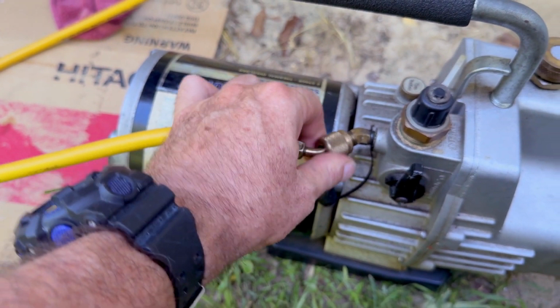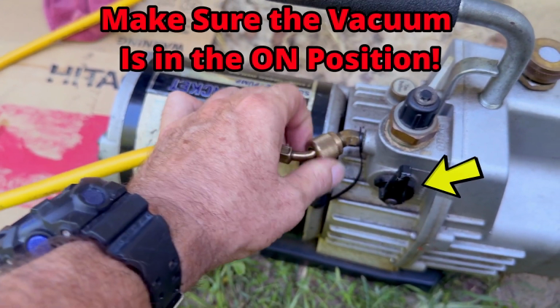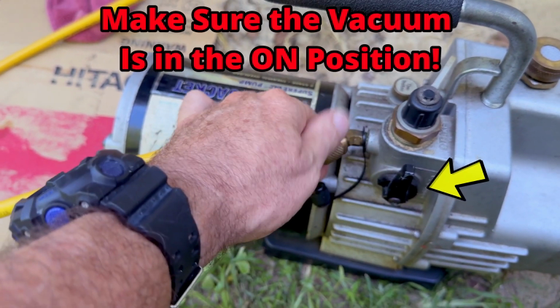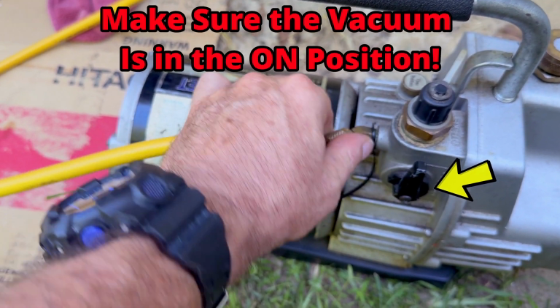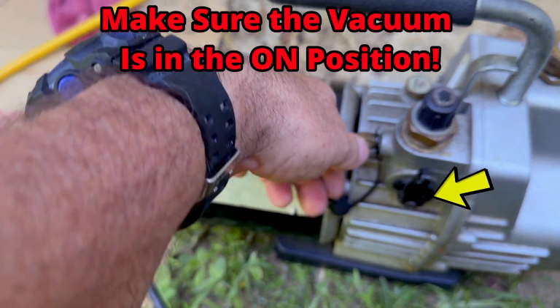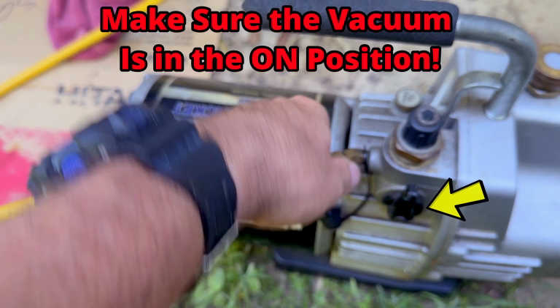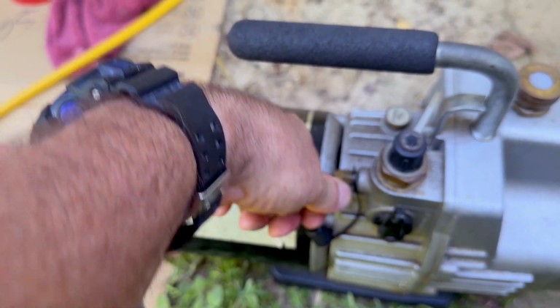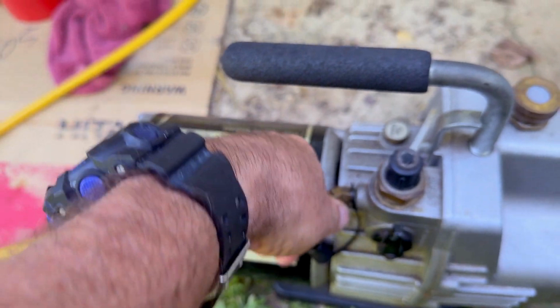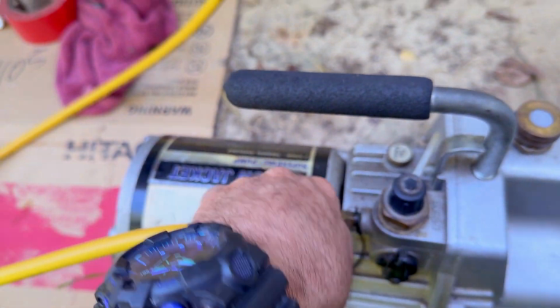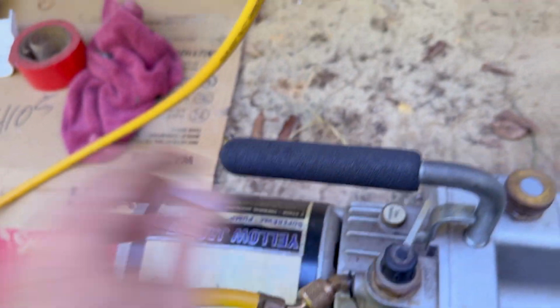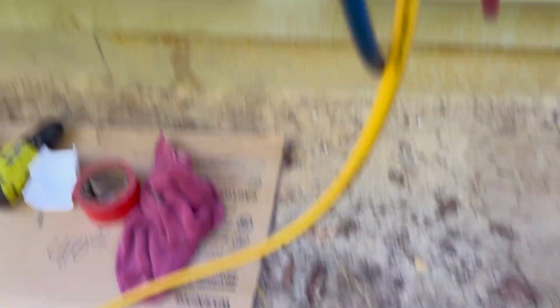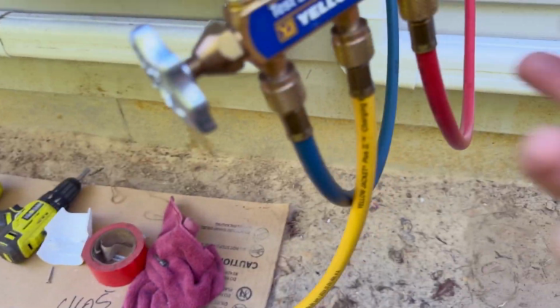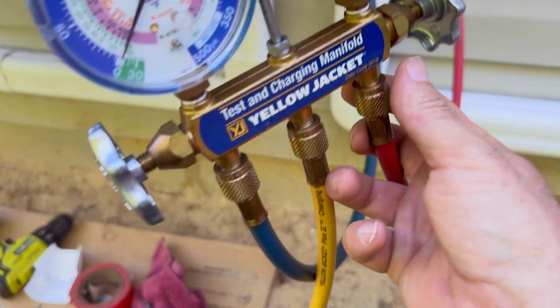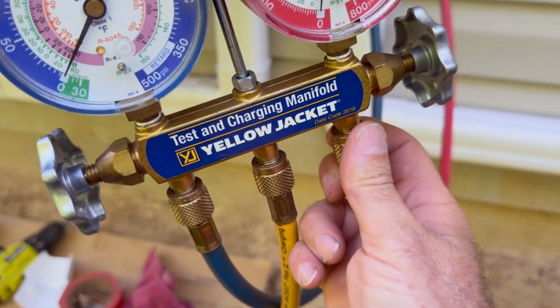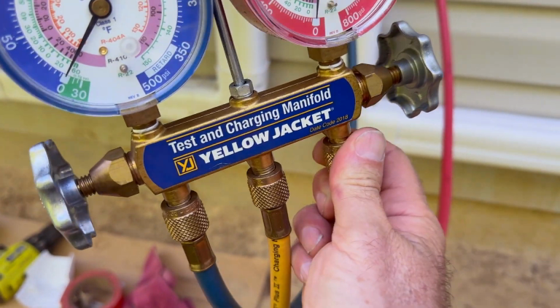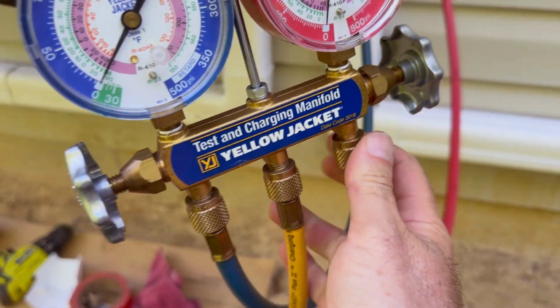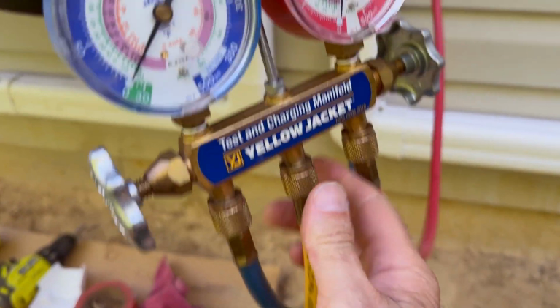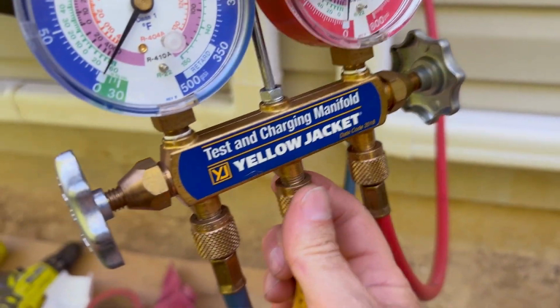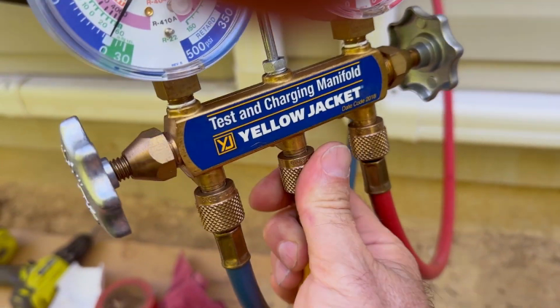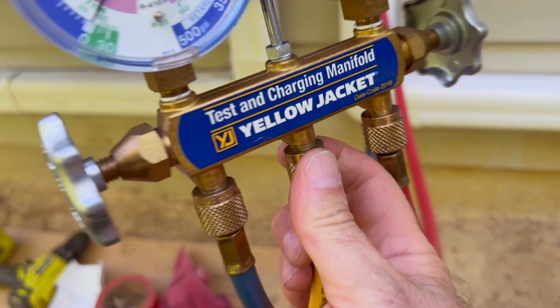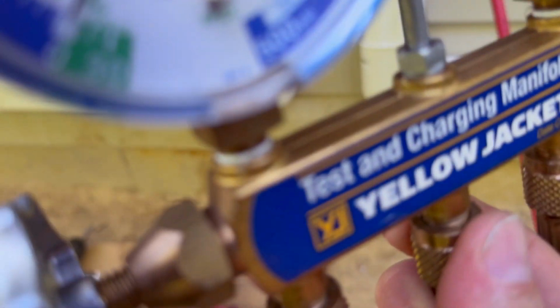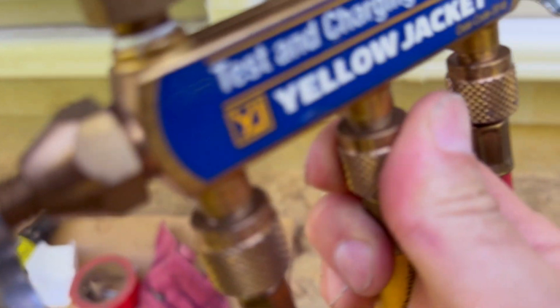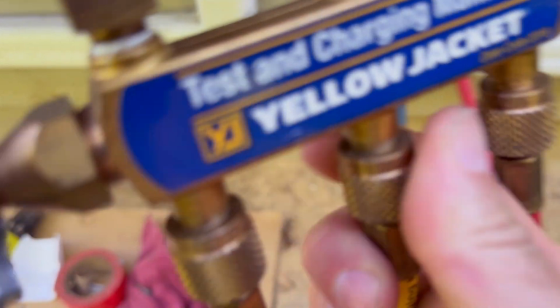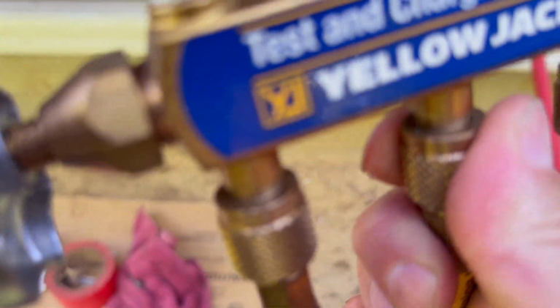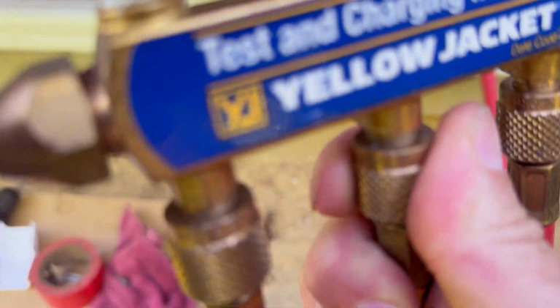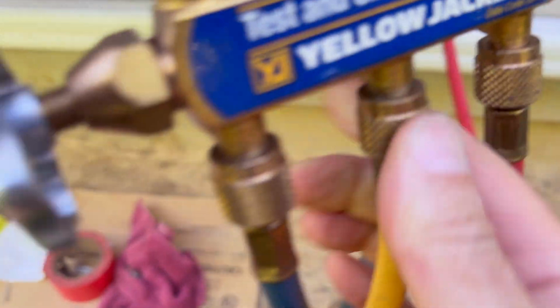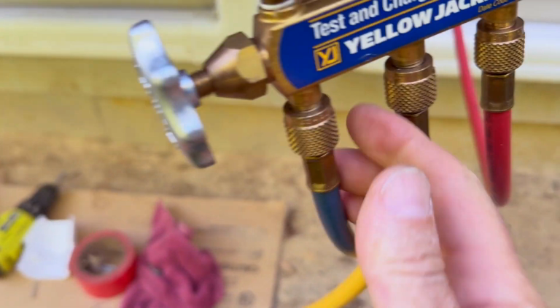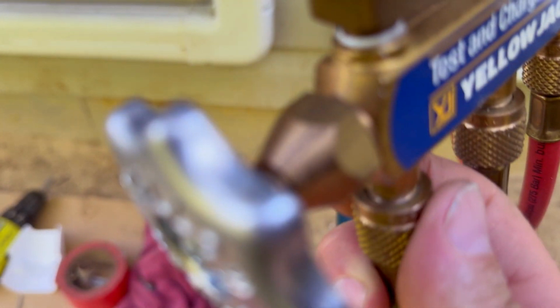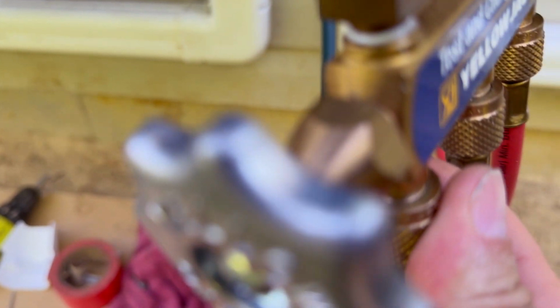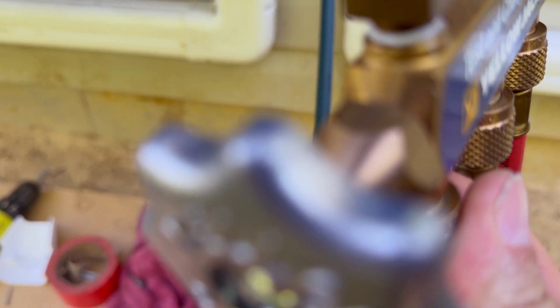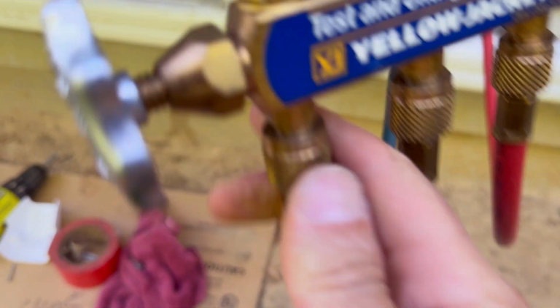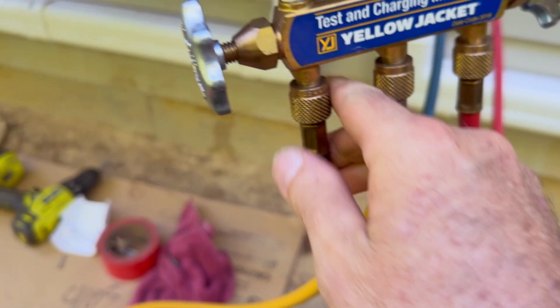Take the yellow line from your manifold set and screw that onto the port on your vacuum pump. Then go back to where your hoses screw into your manifold and make sure those are all tight as well. You don't want any loose connections because you'll have a vacuum leak for sure.